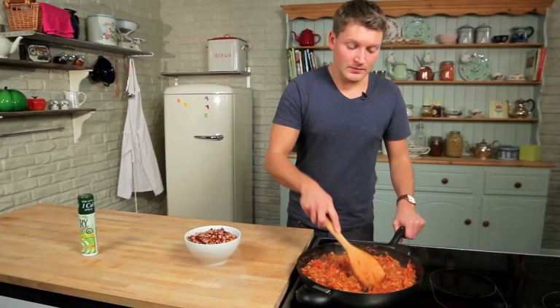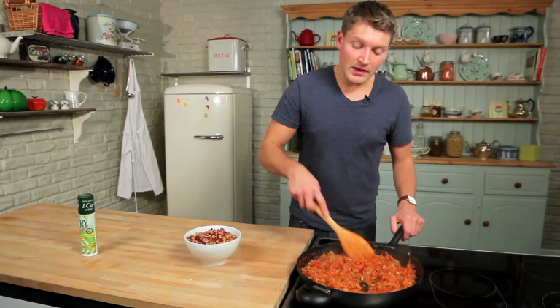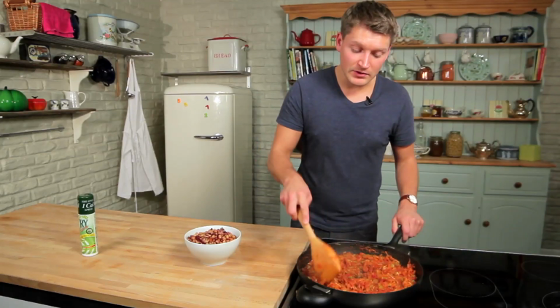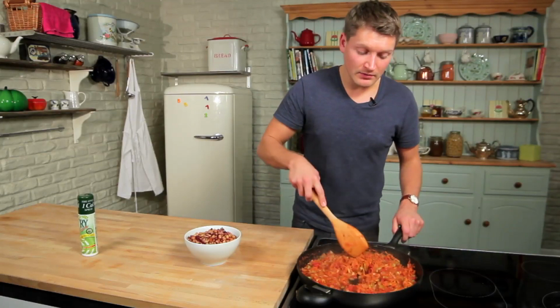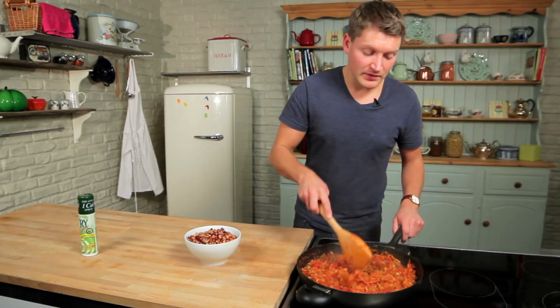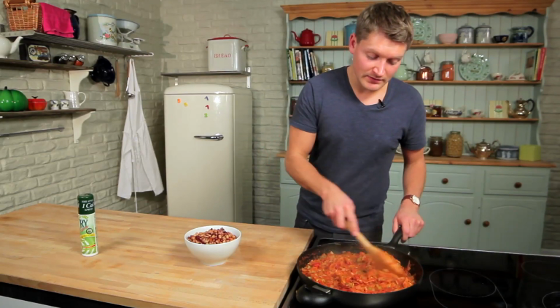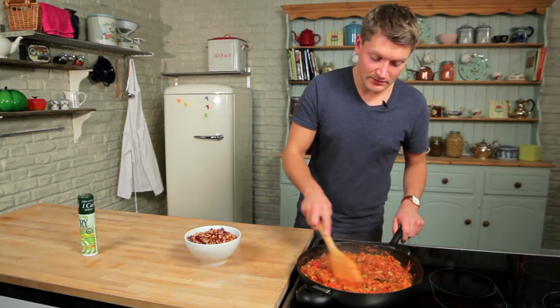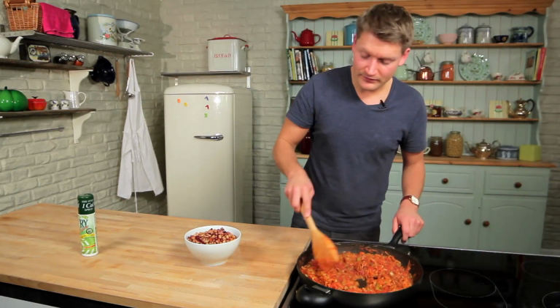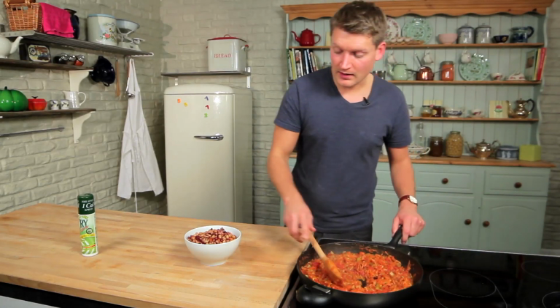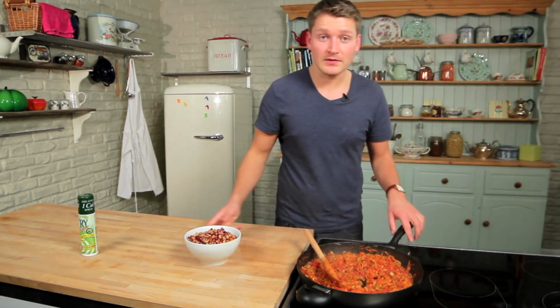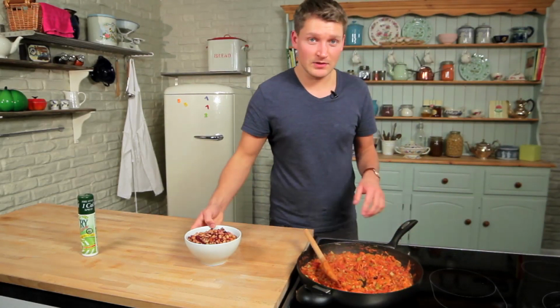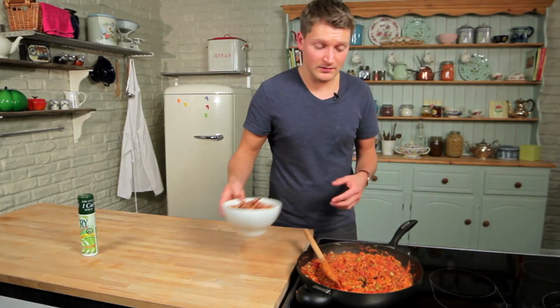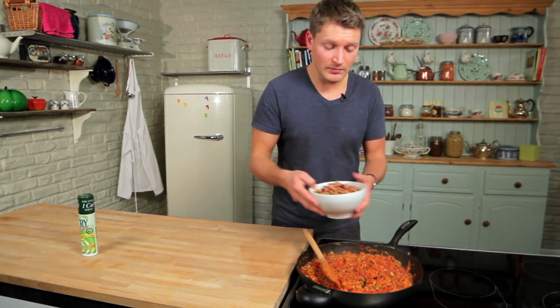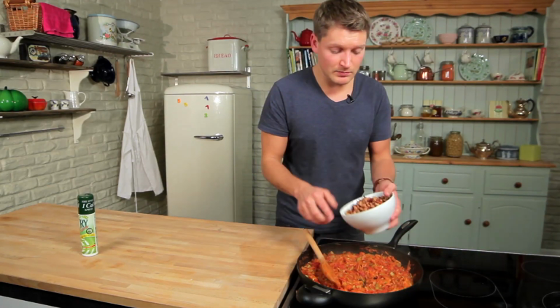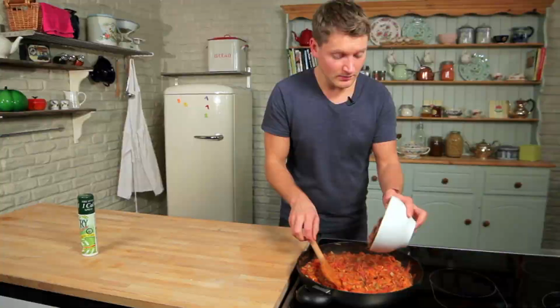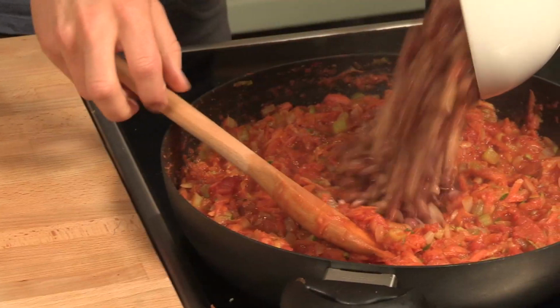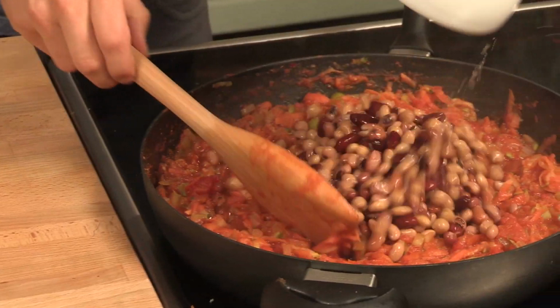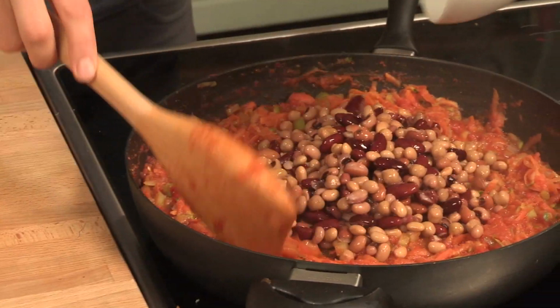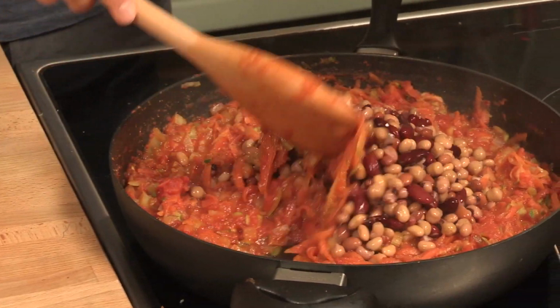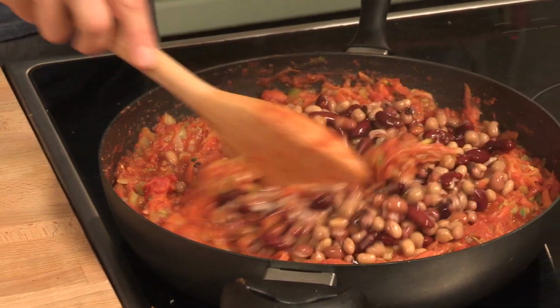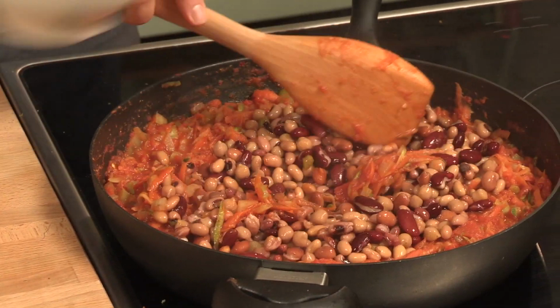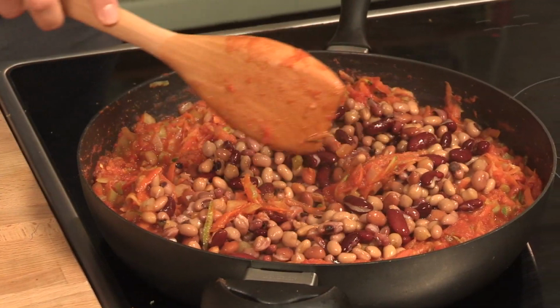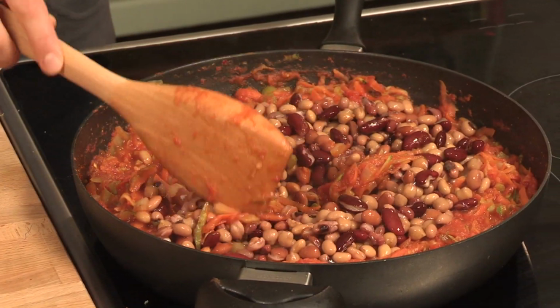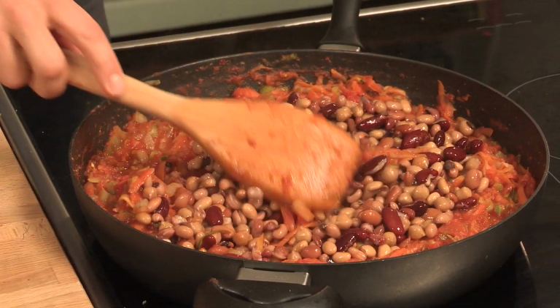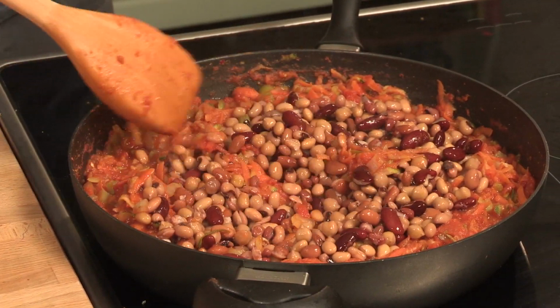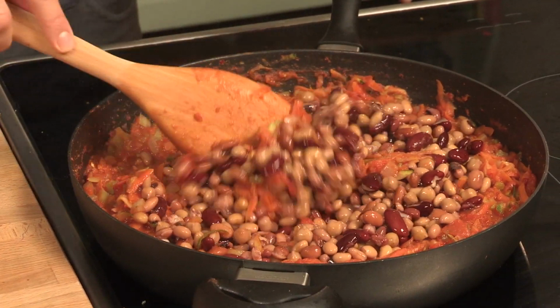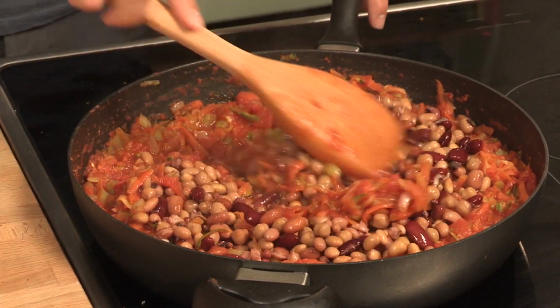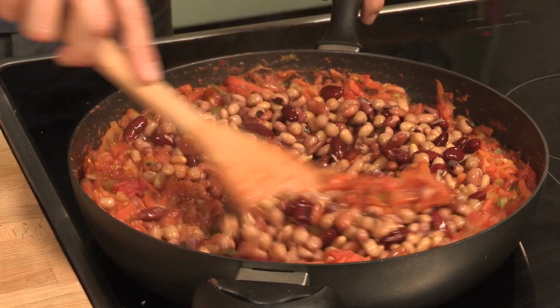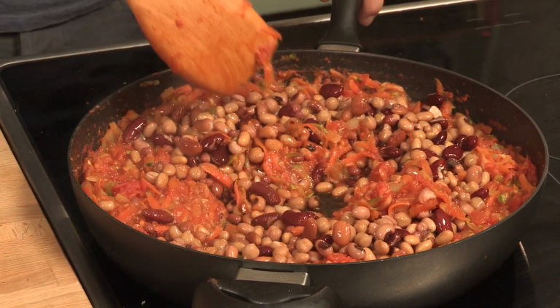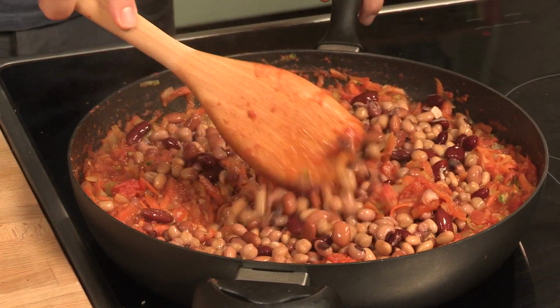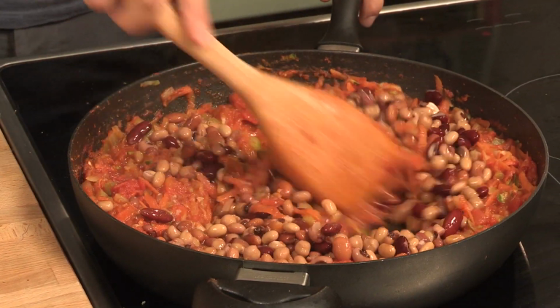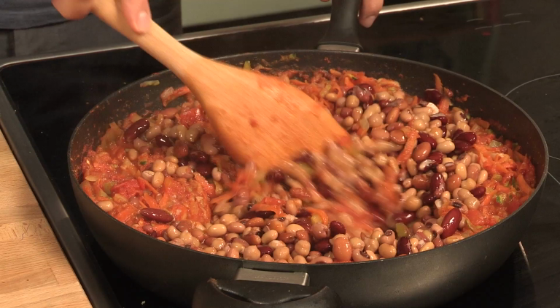Now that that's cooked down and everything is nice and soft, add two cans of mixed beans. Give that a stir and then just let it heat through for about five minutes until it's piping hot.